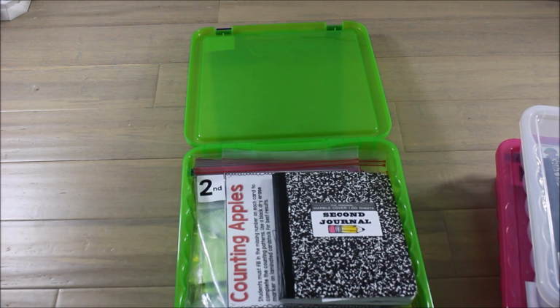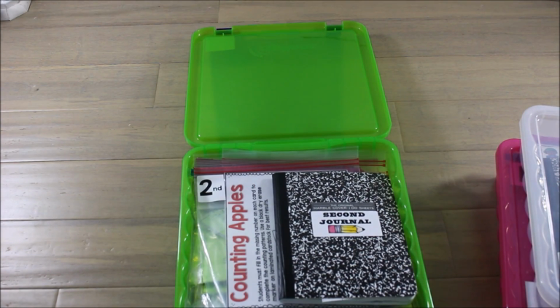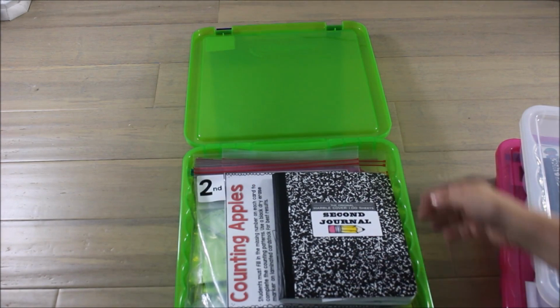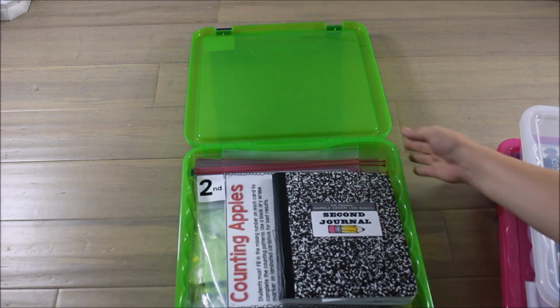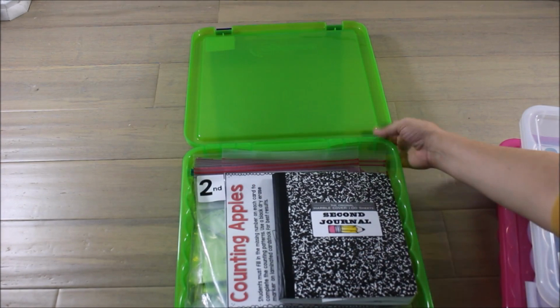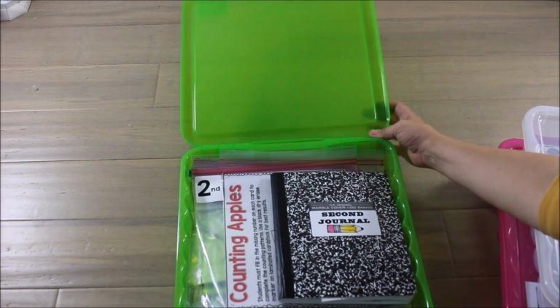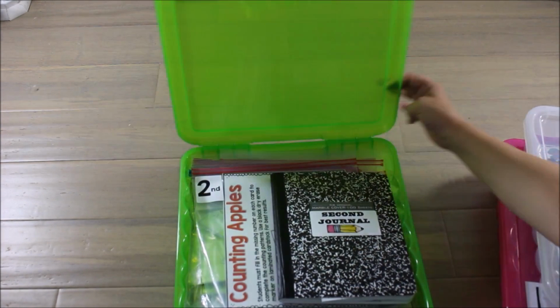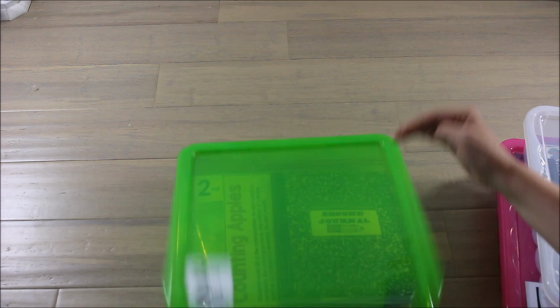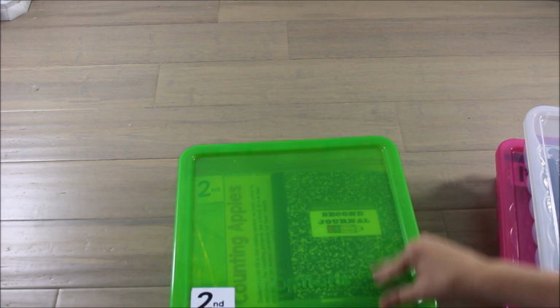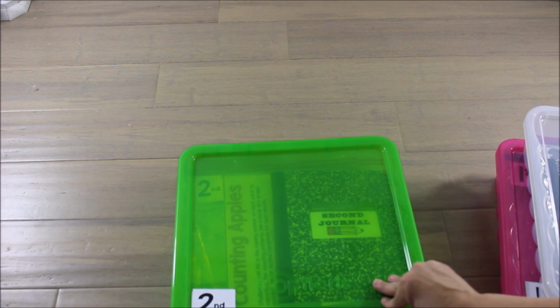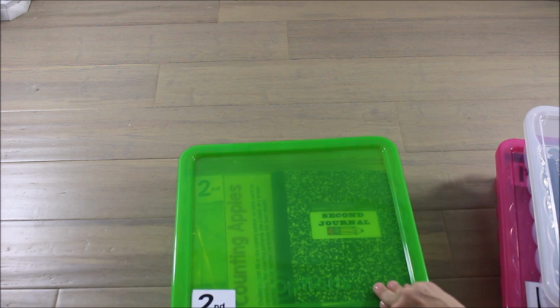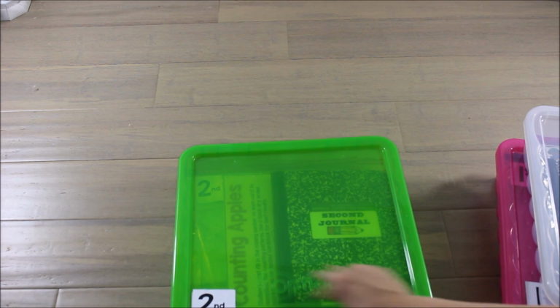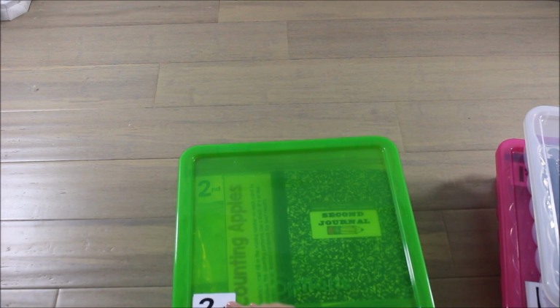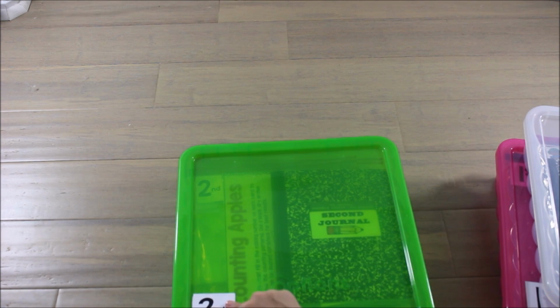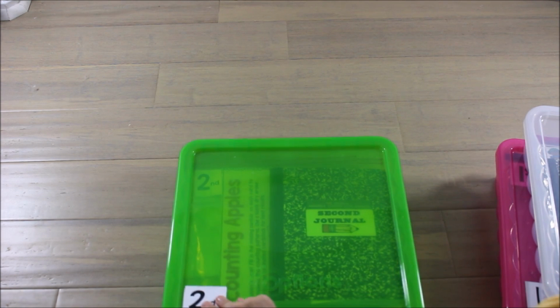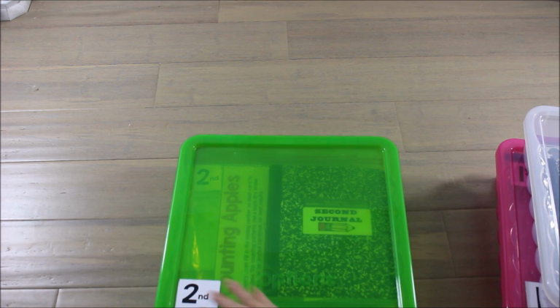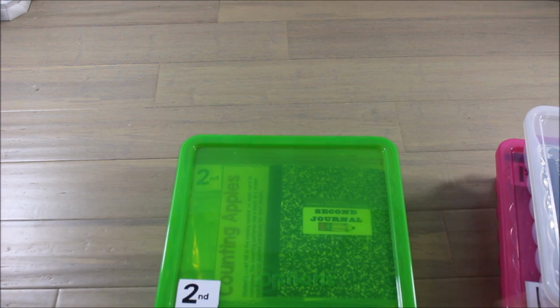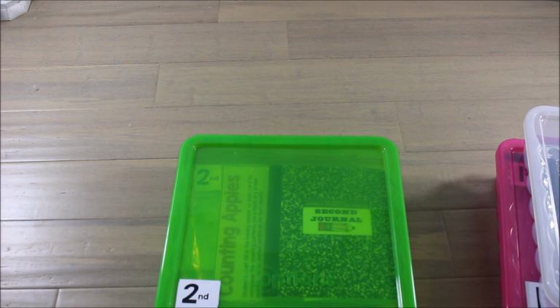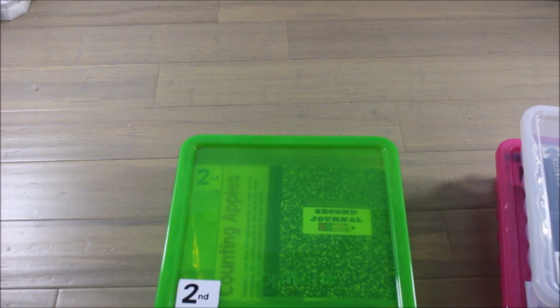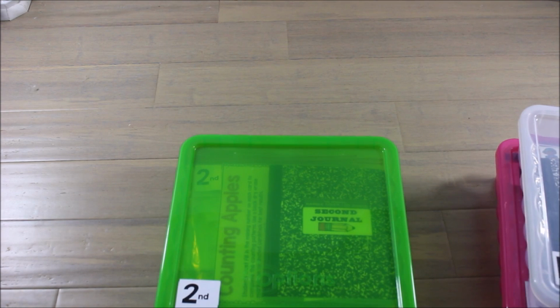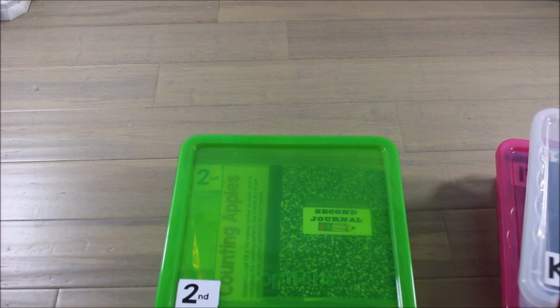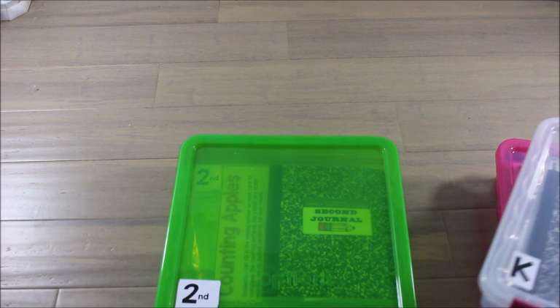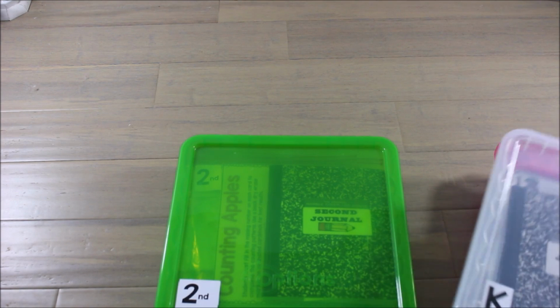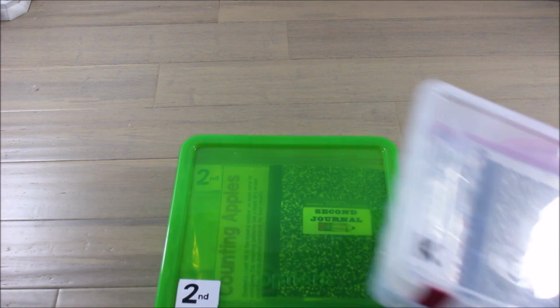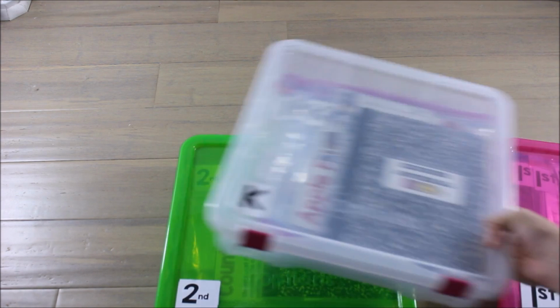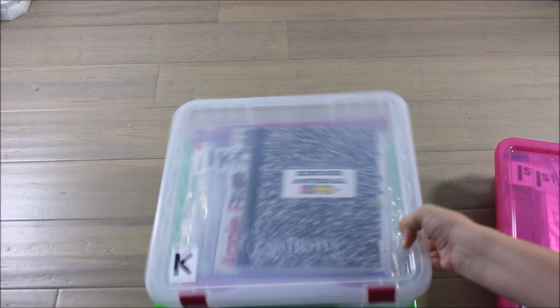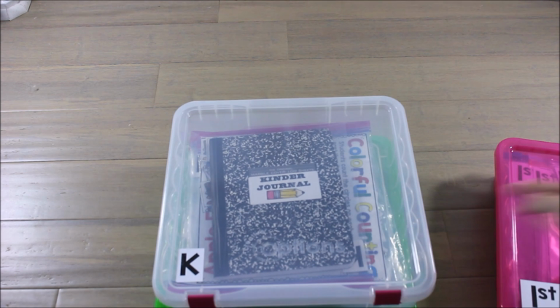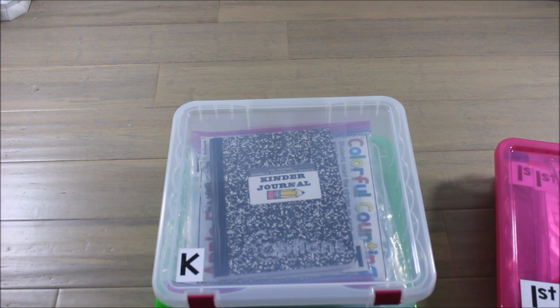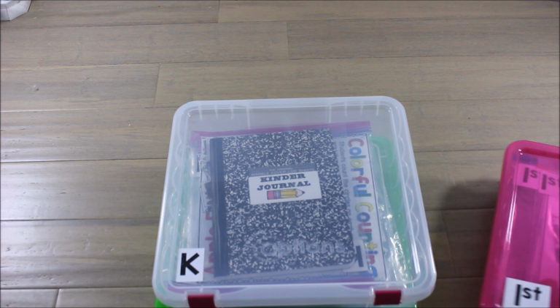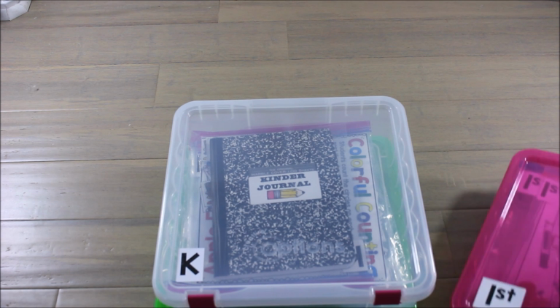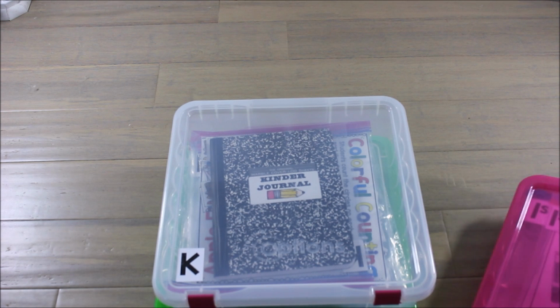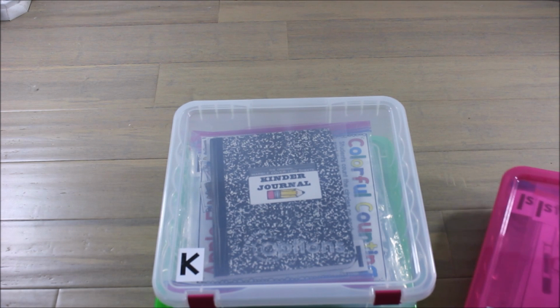I hope this helps you get an idea or two about organization and also helps you fill up those guided math rotations. Talk to you later!